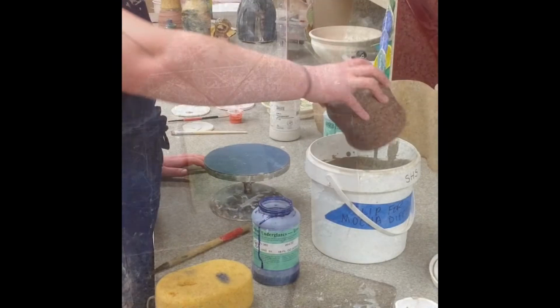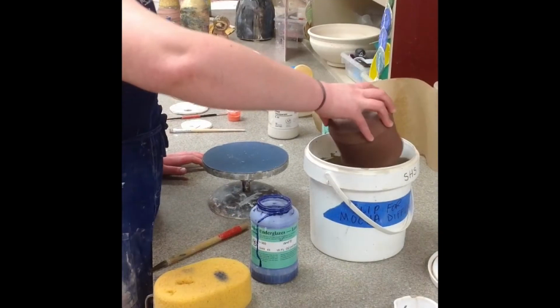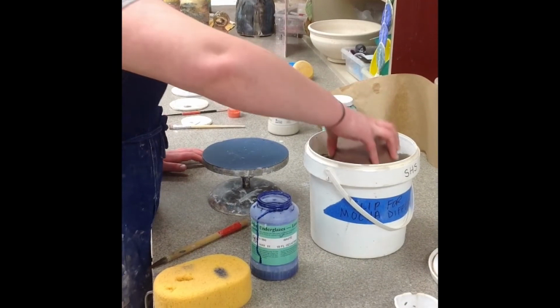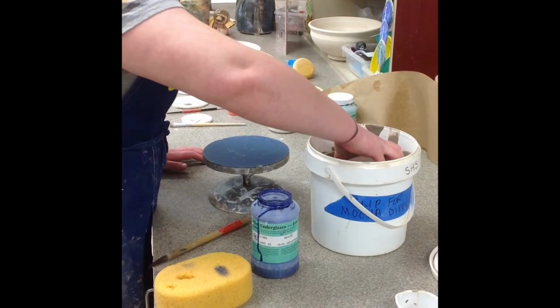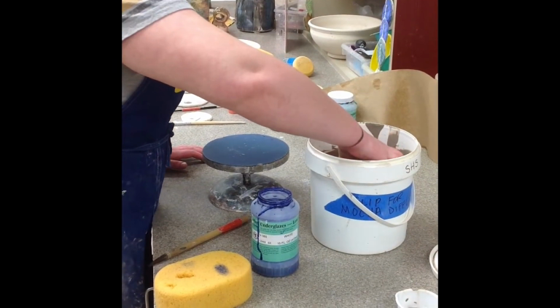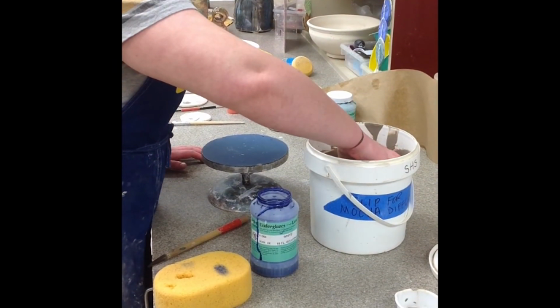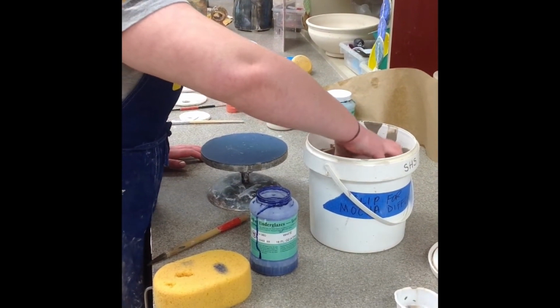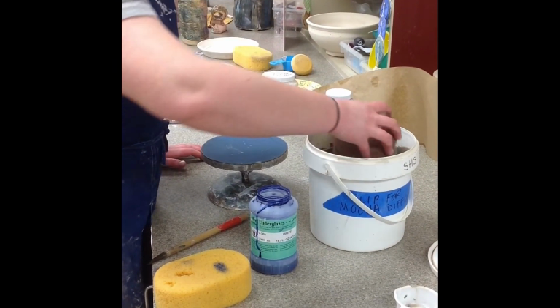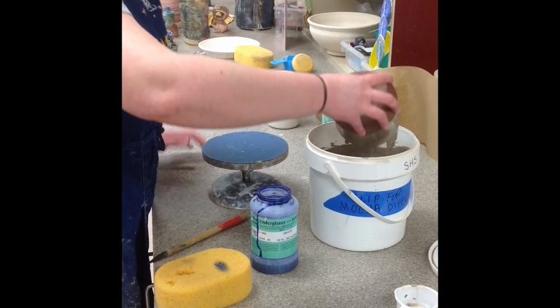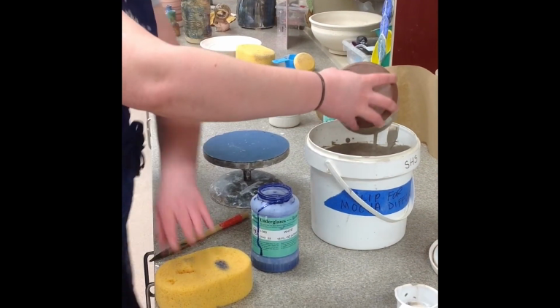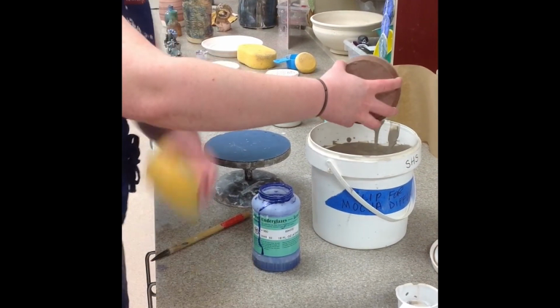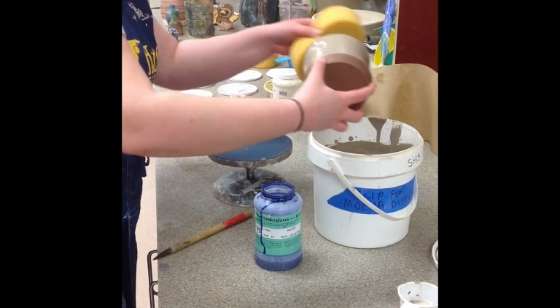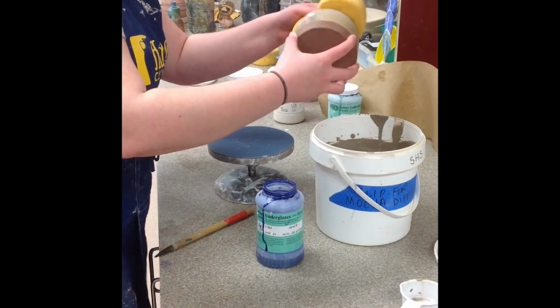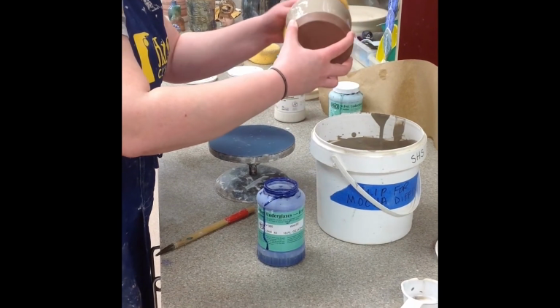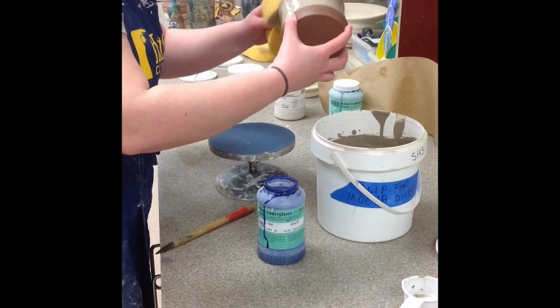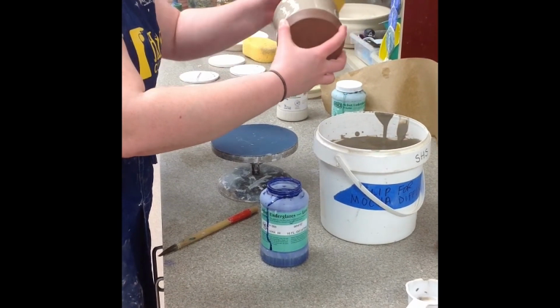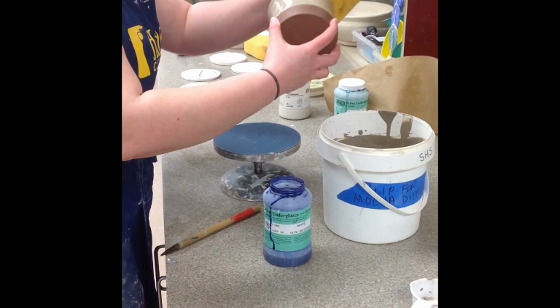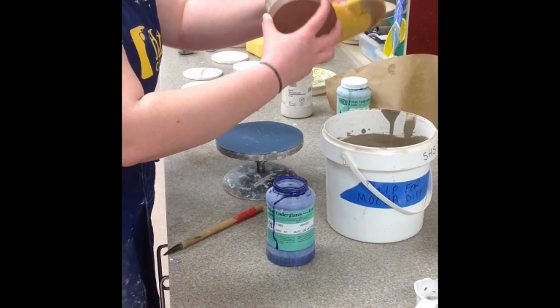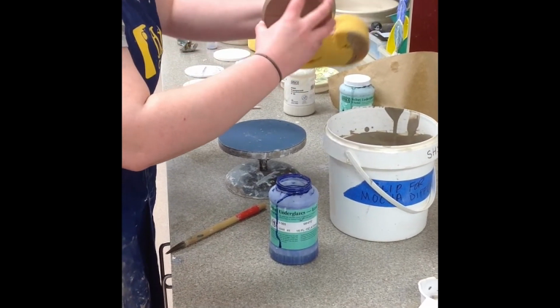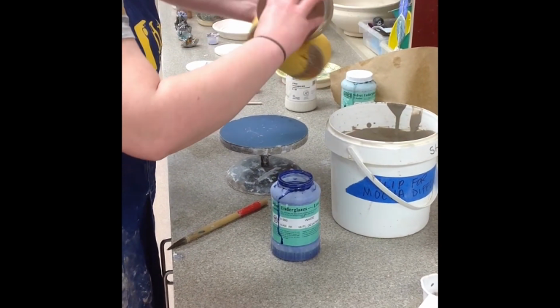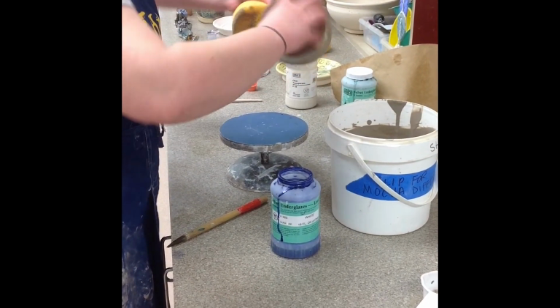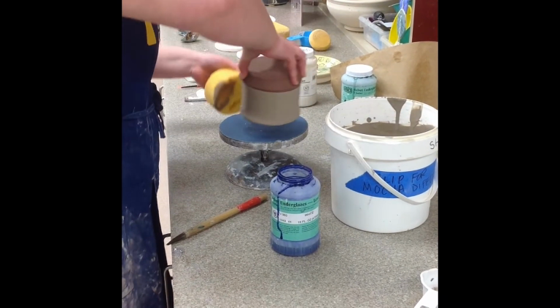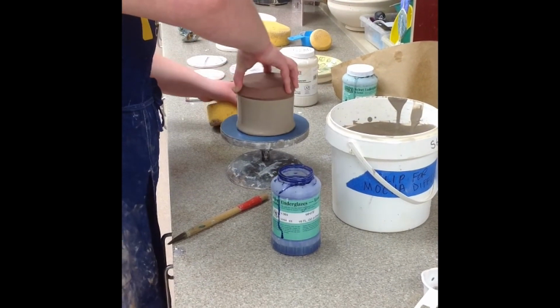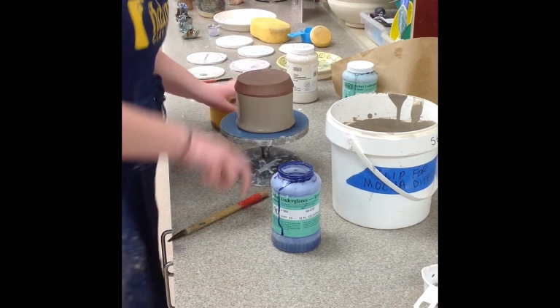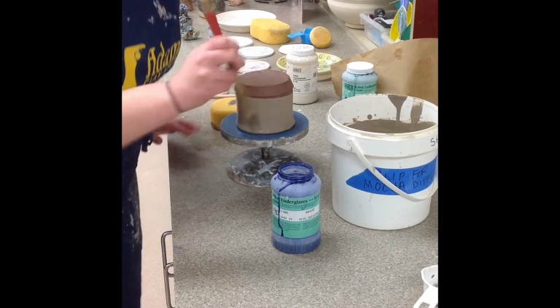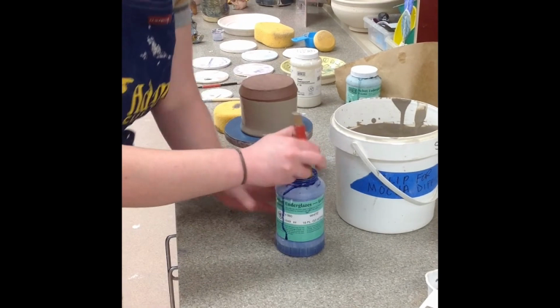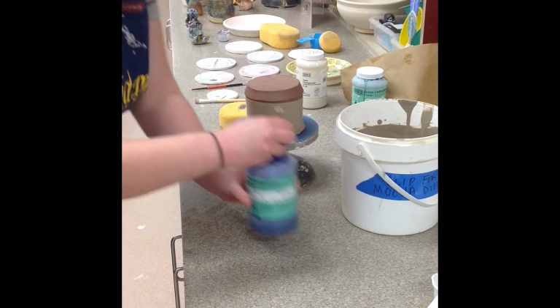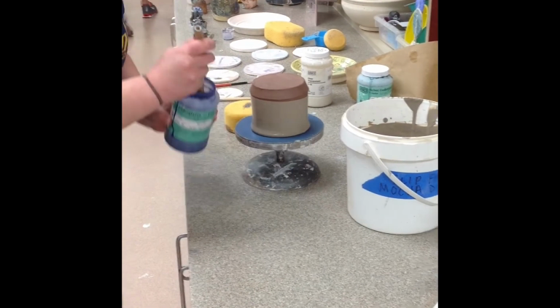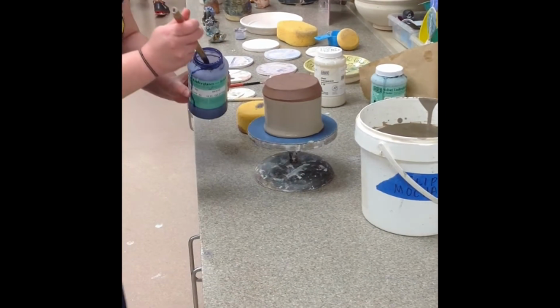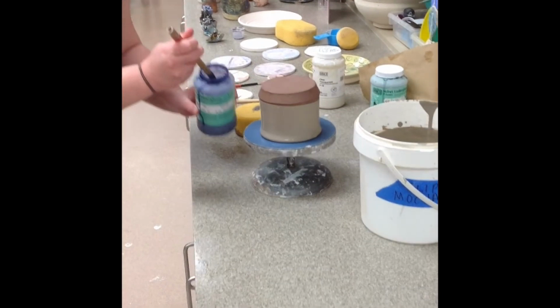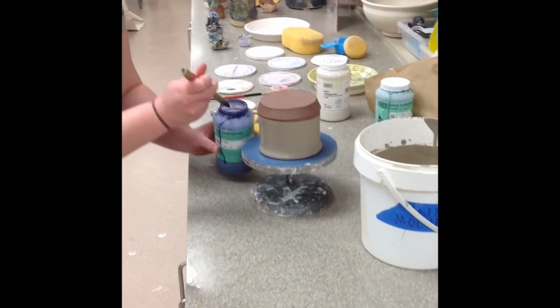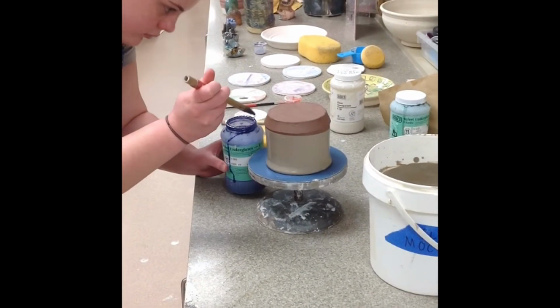As you can see in the video, I first dipped the leather-hard piece into the slip and then wiped the excess off the rim. I then applied the mocha tea, which is made from an acid — in this case I'm using soy sauce — and a colorant.